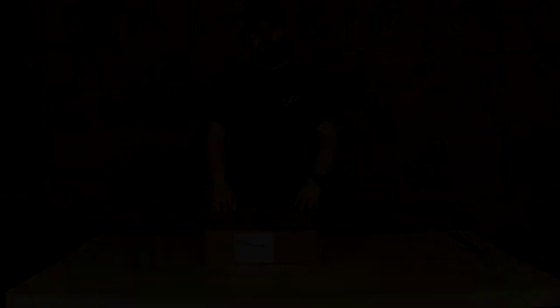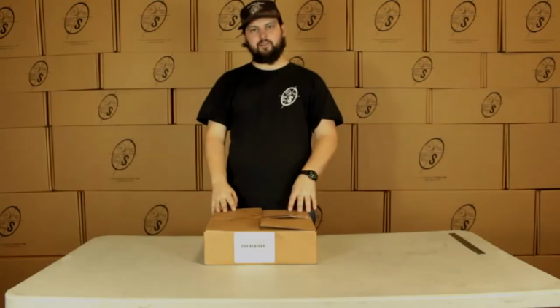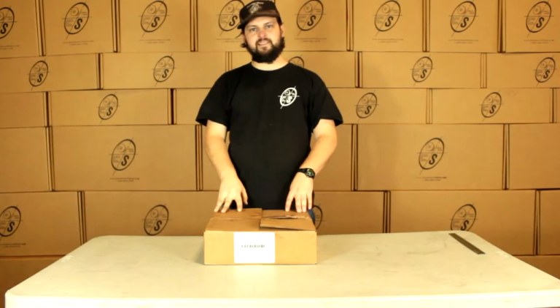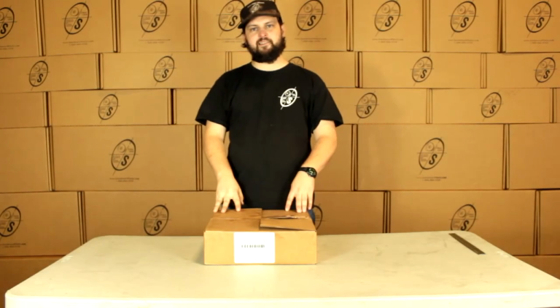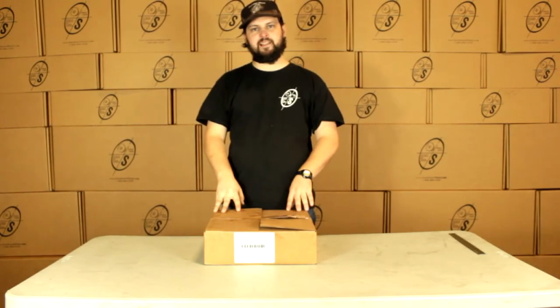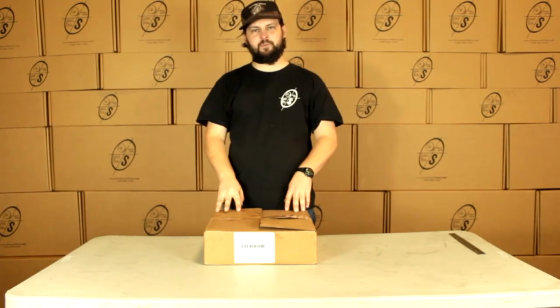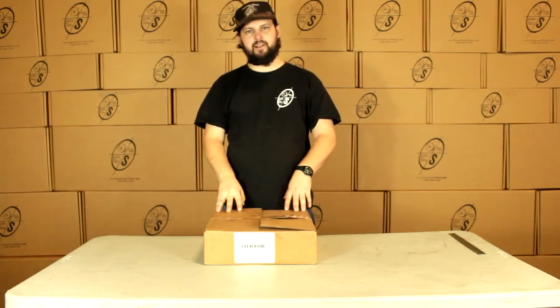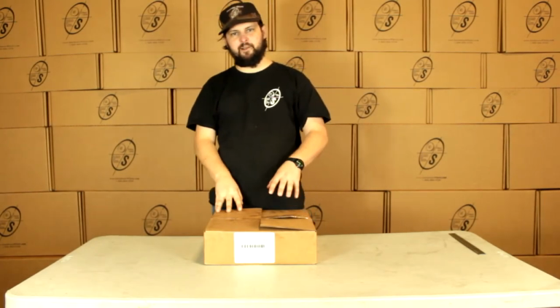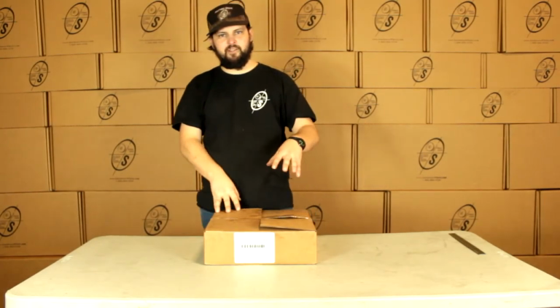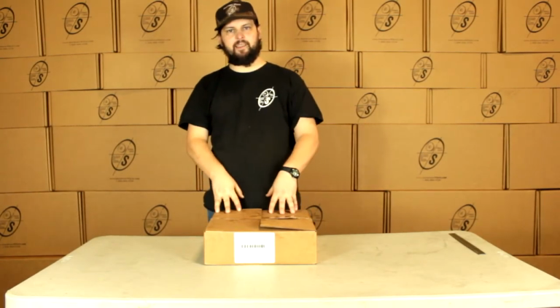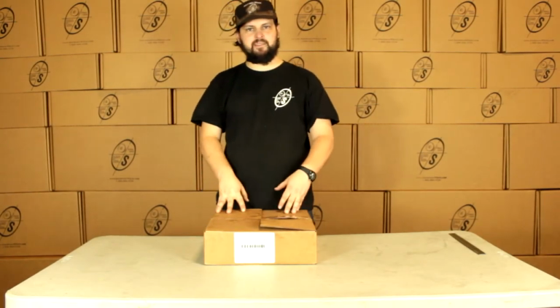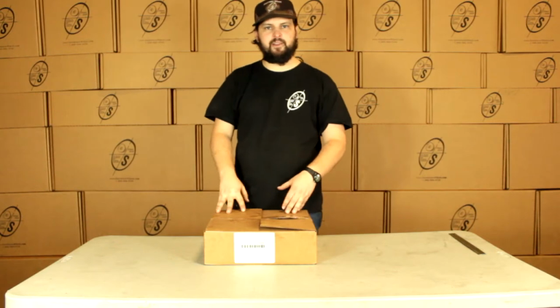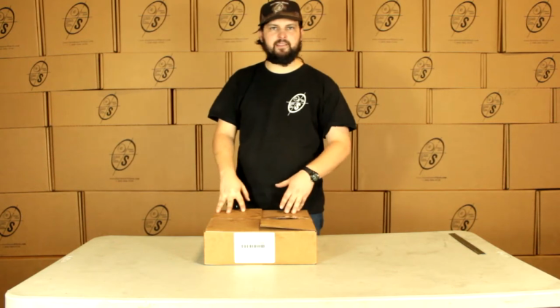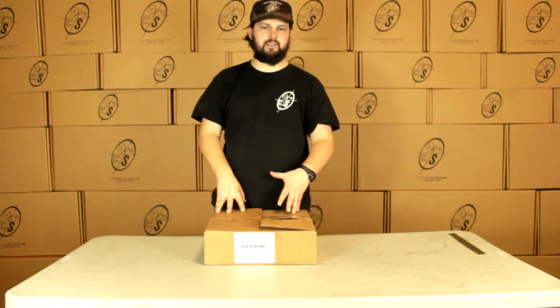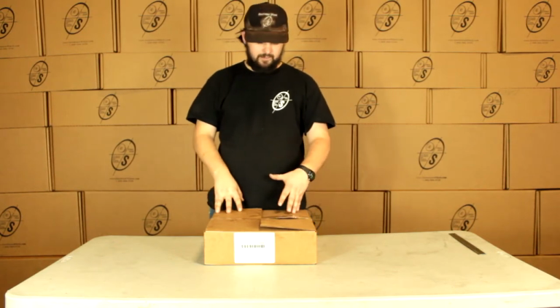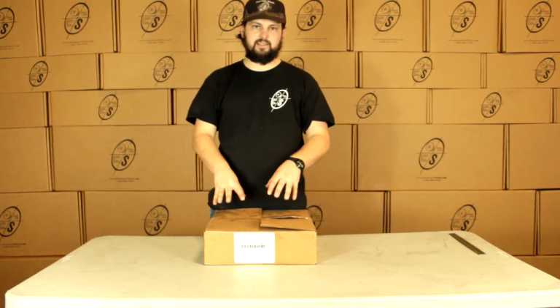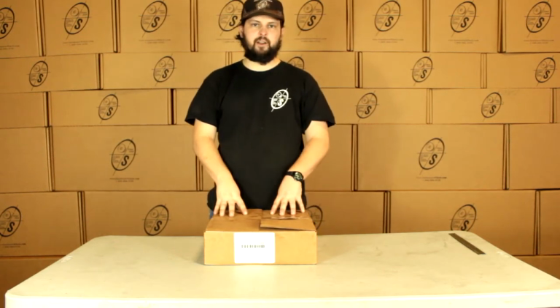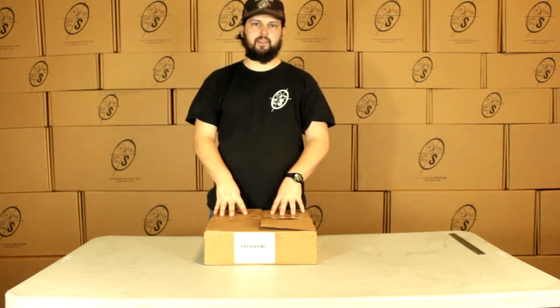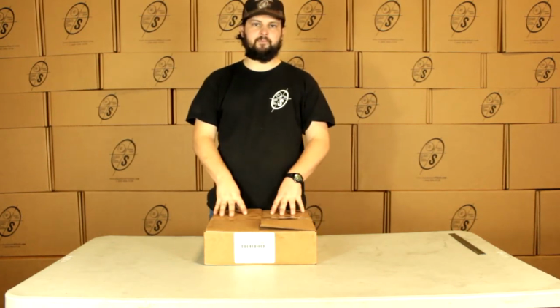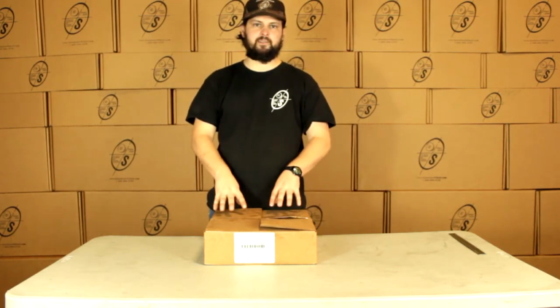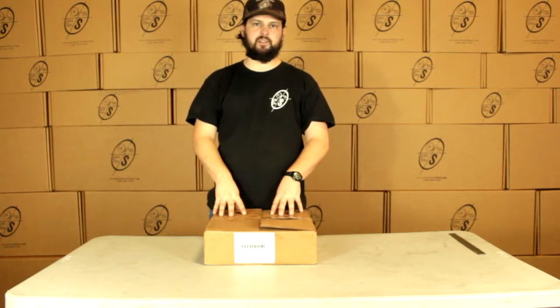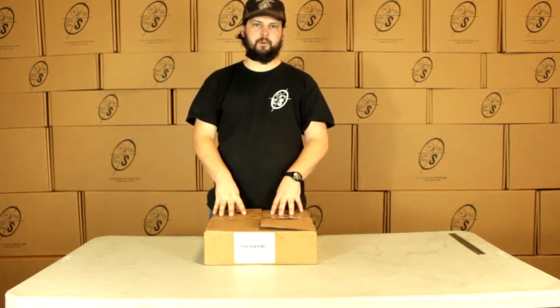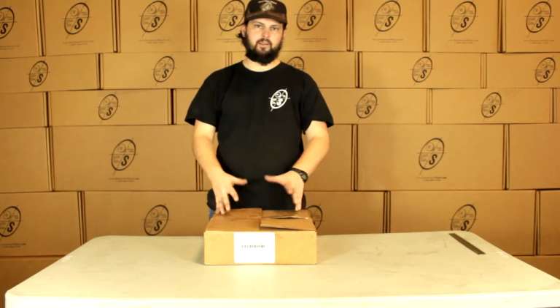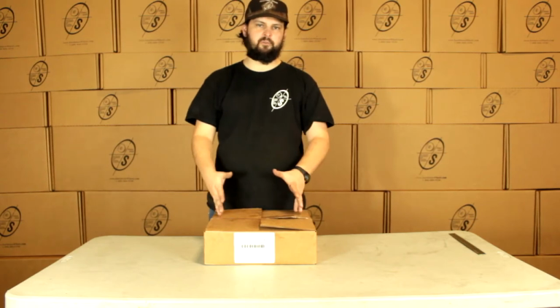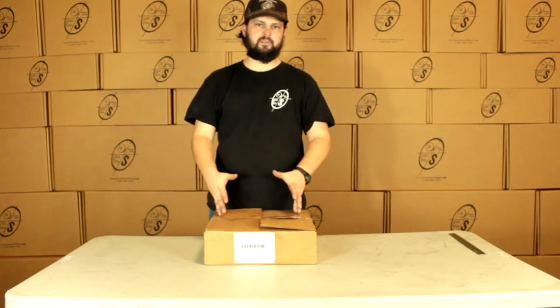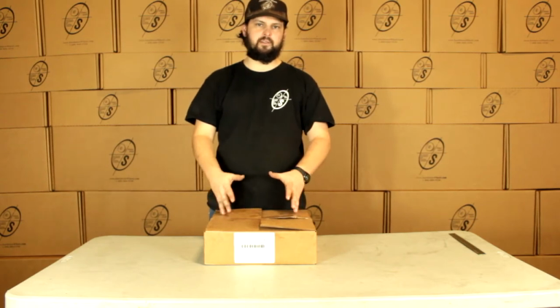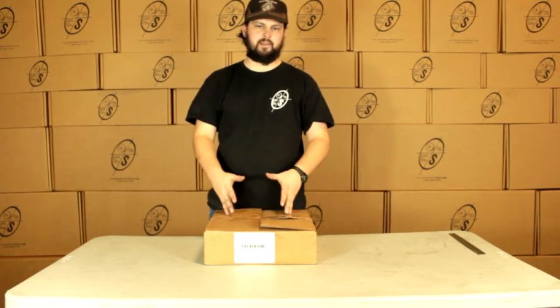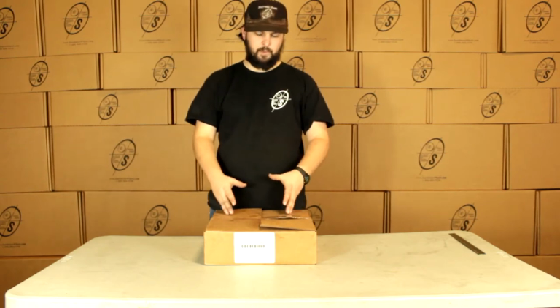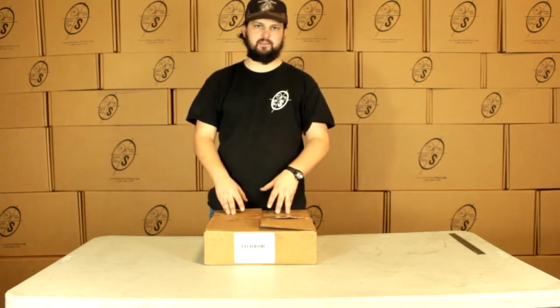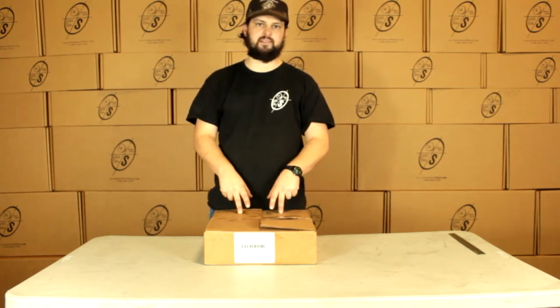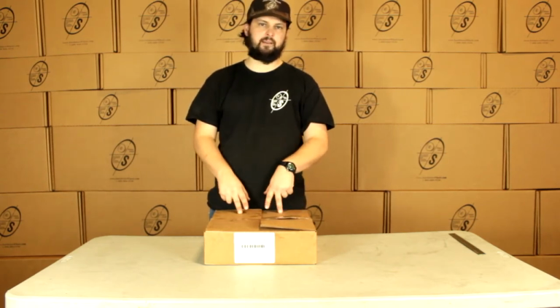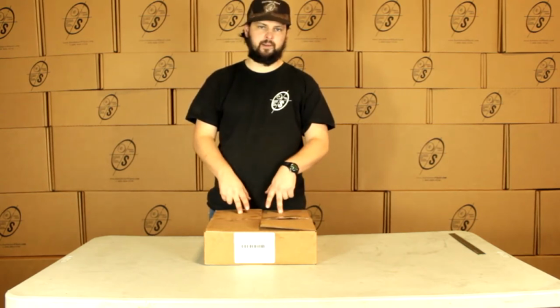What's going on guys? This is Taylor from the Southwest Wheel Warehouse. Today we're going to be looking at the APT288SEBX. This is going to be our hanger kit for a two-inch slipper spring, generally used on the 7000 pound axles. This is the tandem hanger kit.